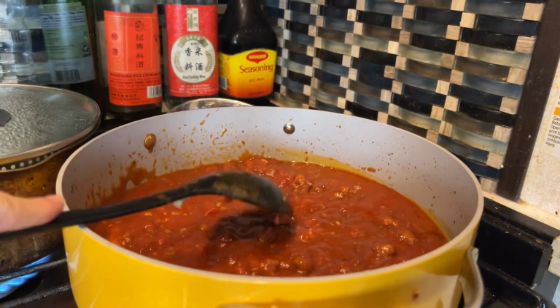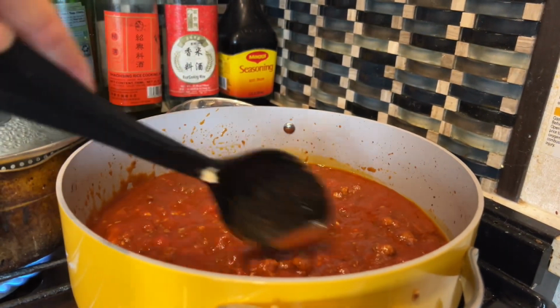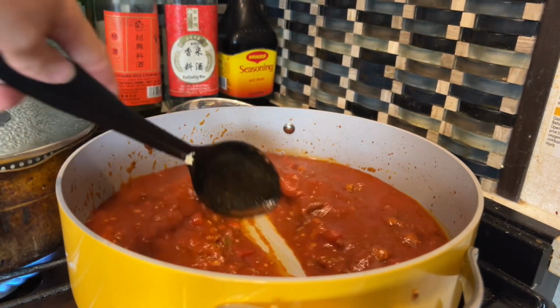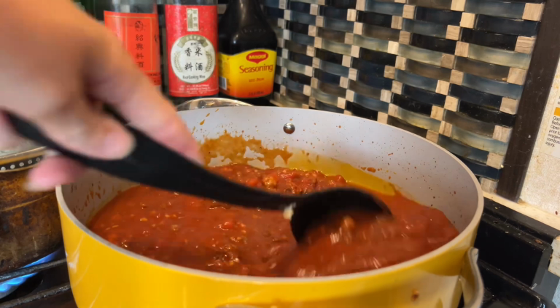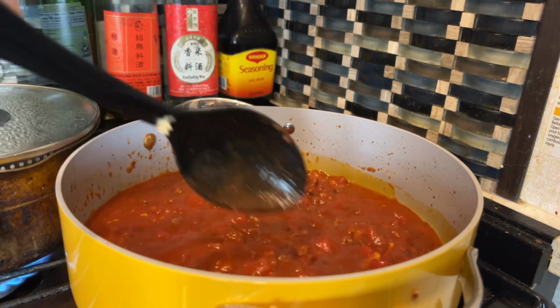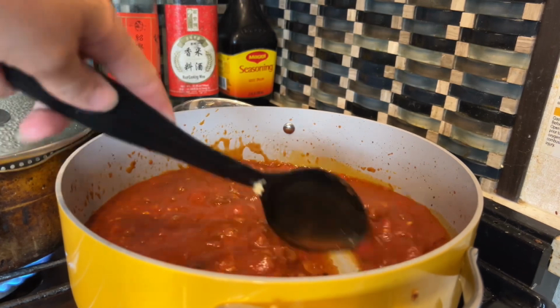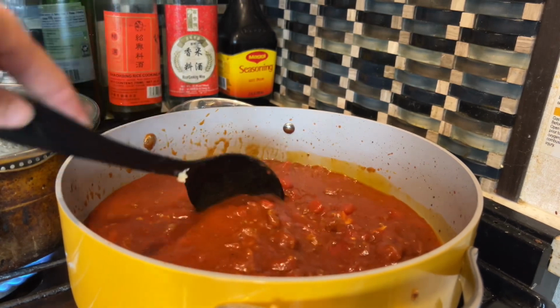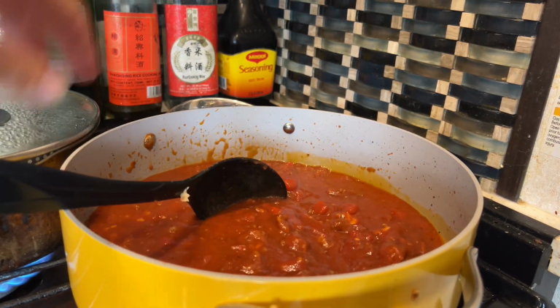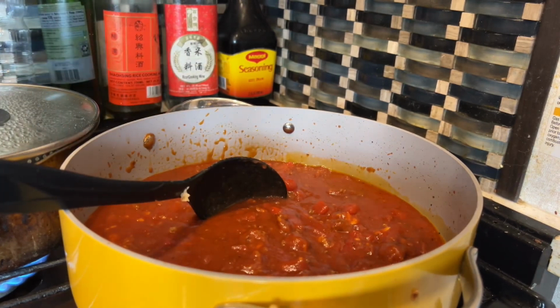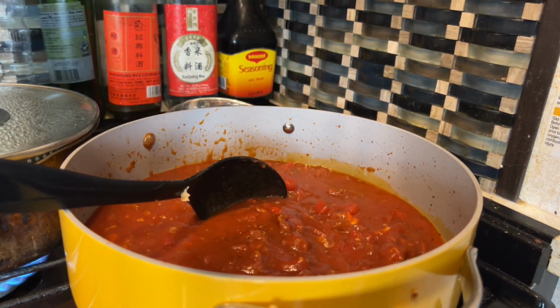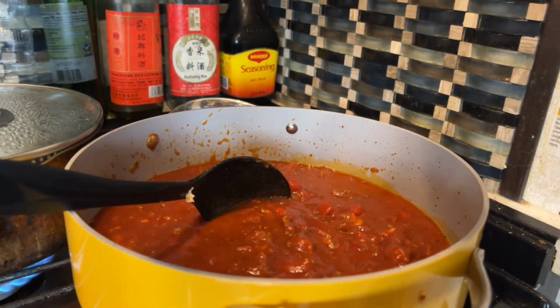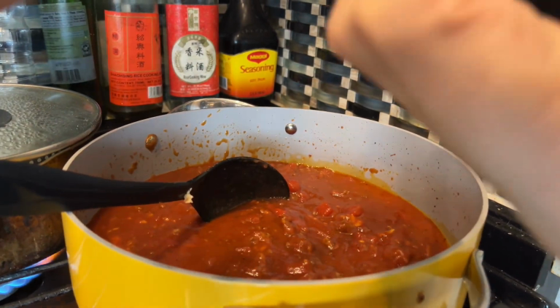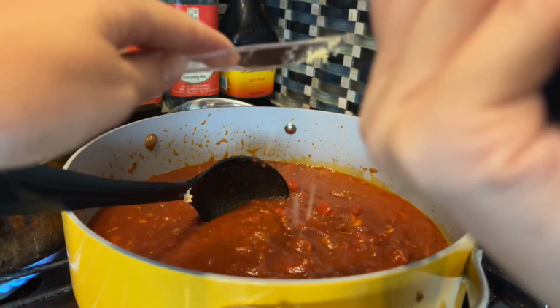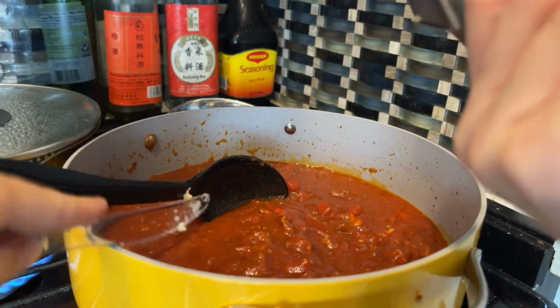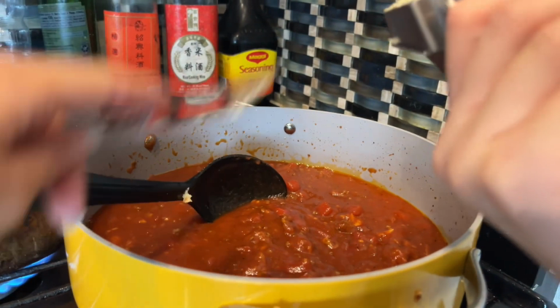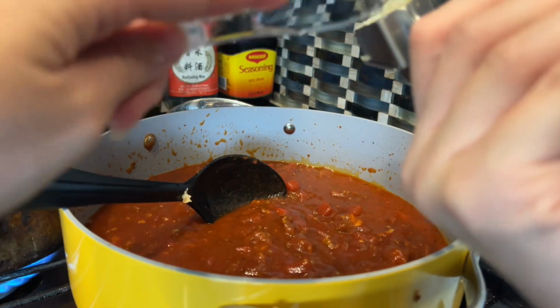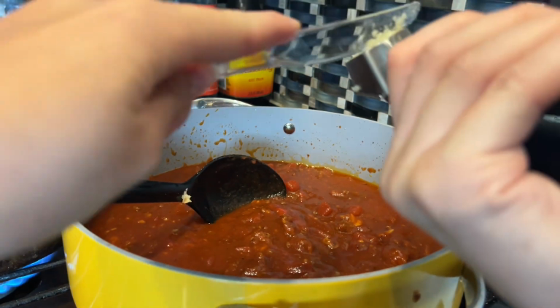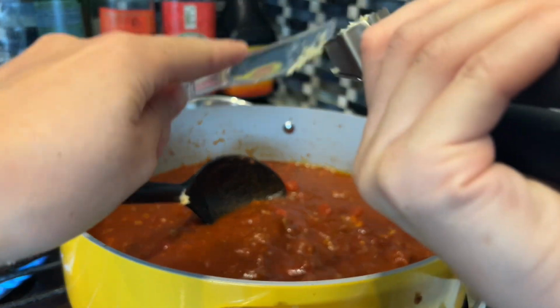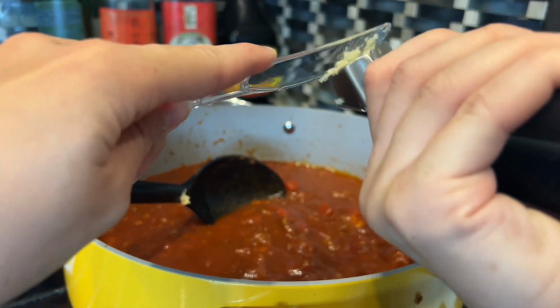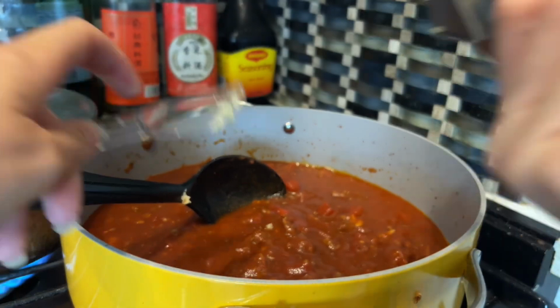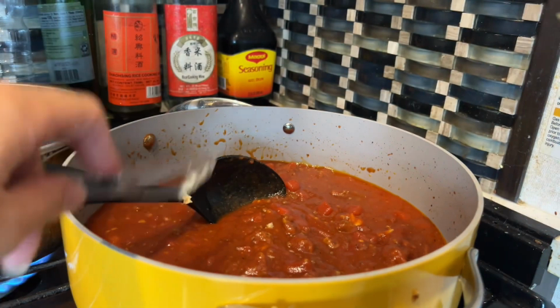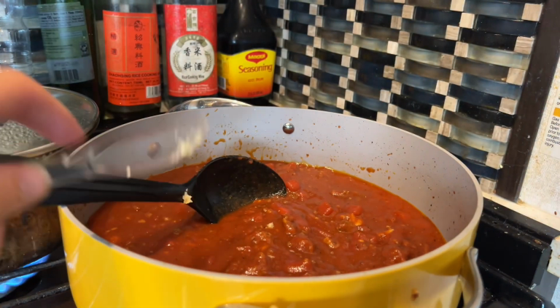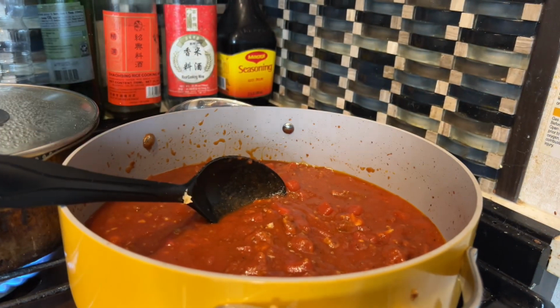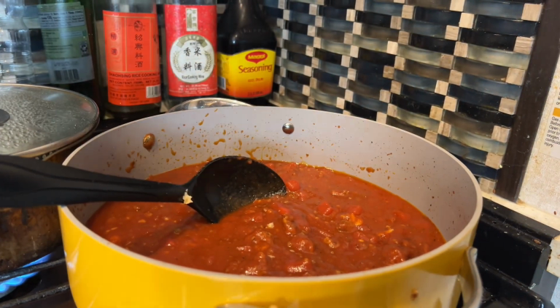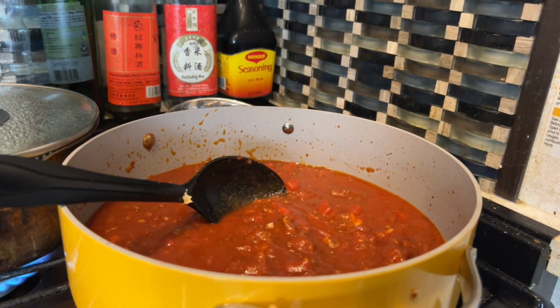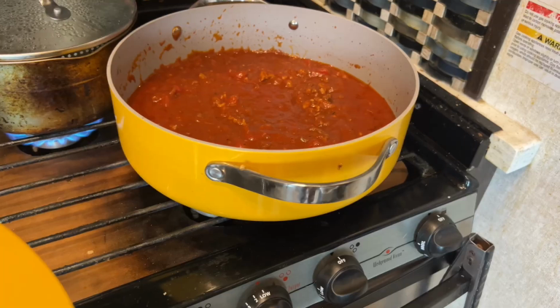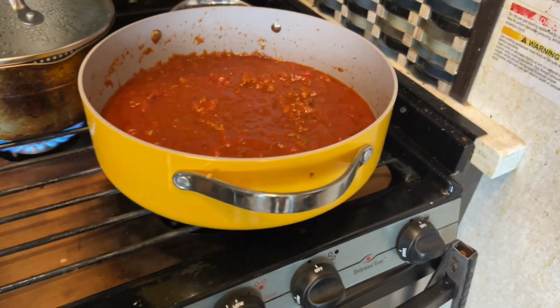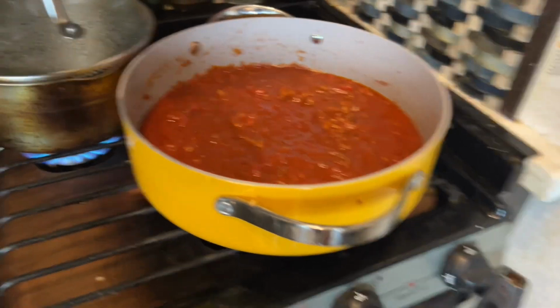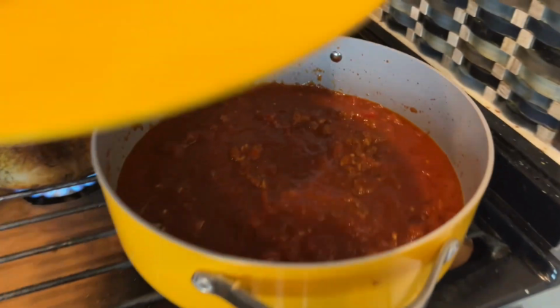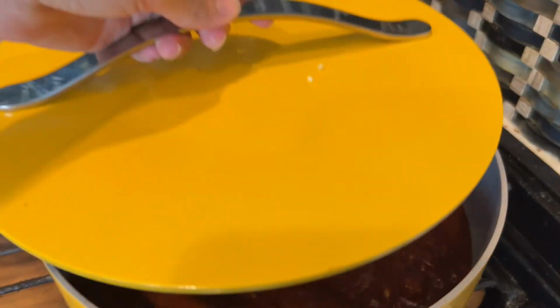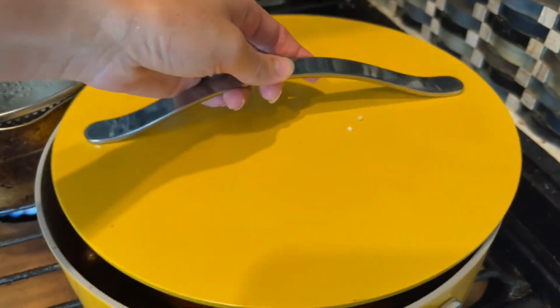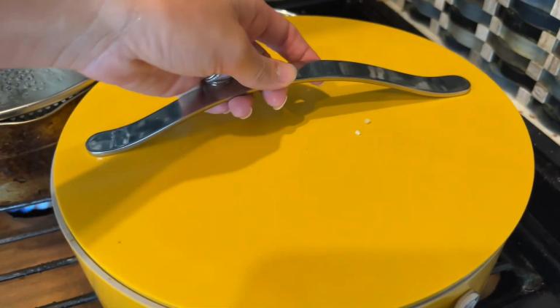I really recommend clicking the links below in the description and purchasing either this rondeau pot or the full set, because this pot is to die for. Also, if you're wanting more reviews on kitchen items, press that subscribe button and we'll see you in the next video.